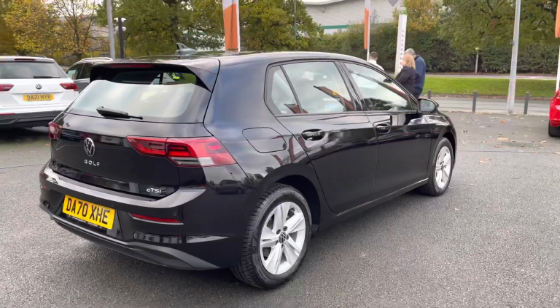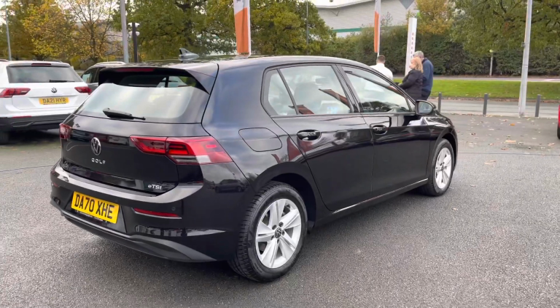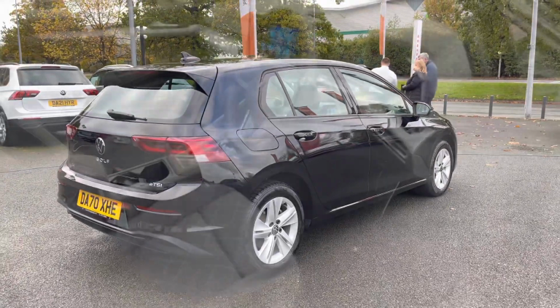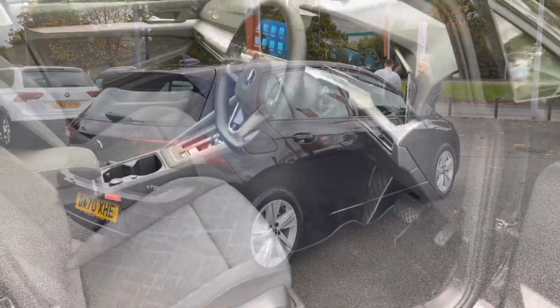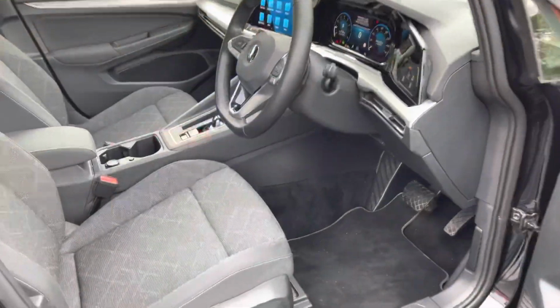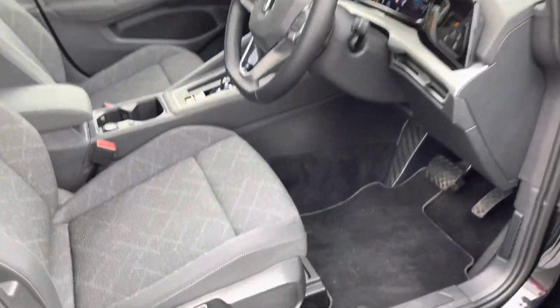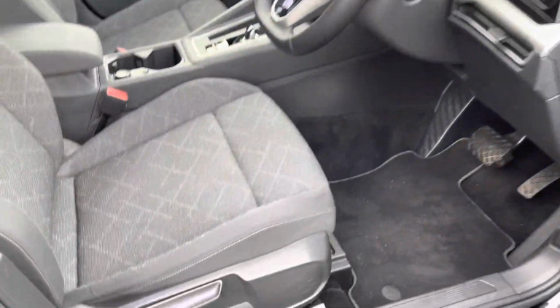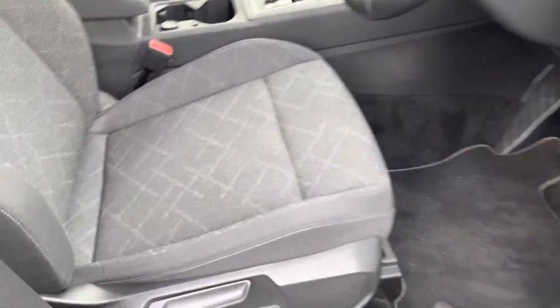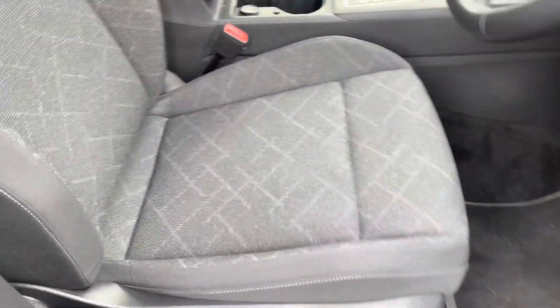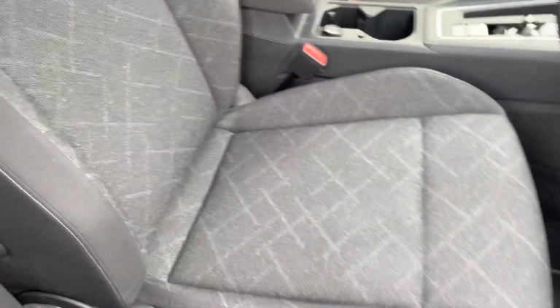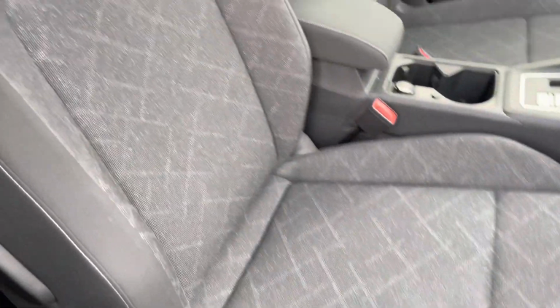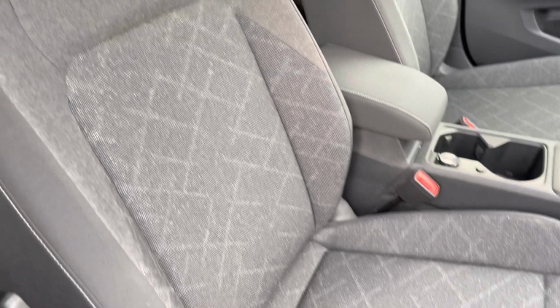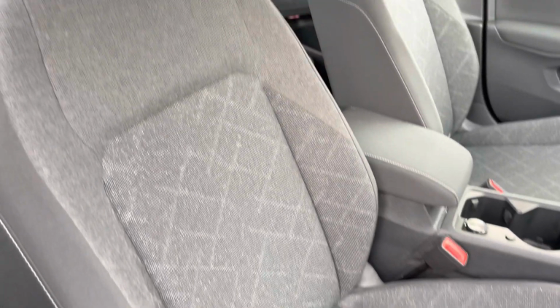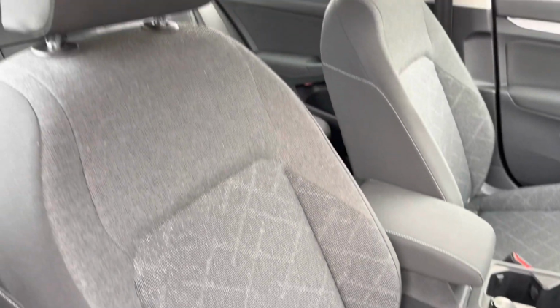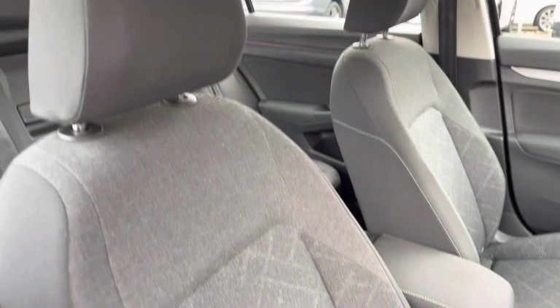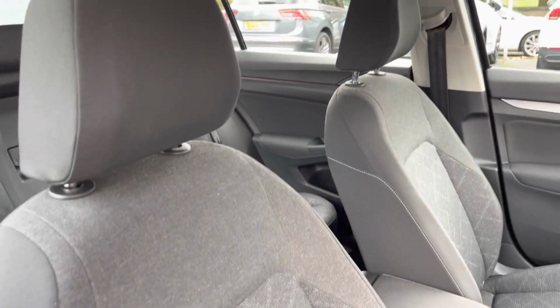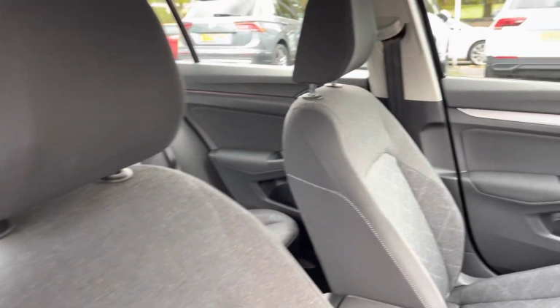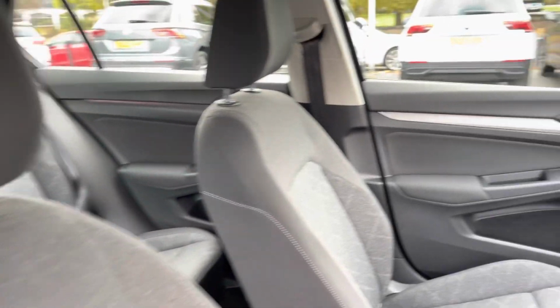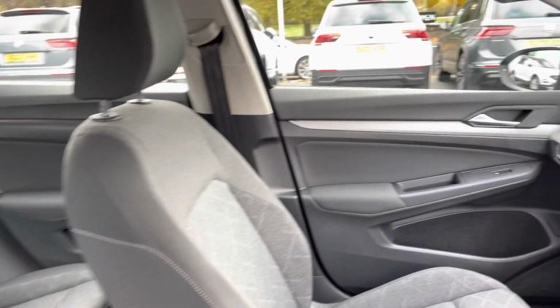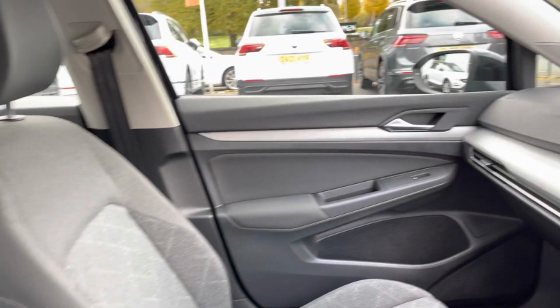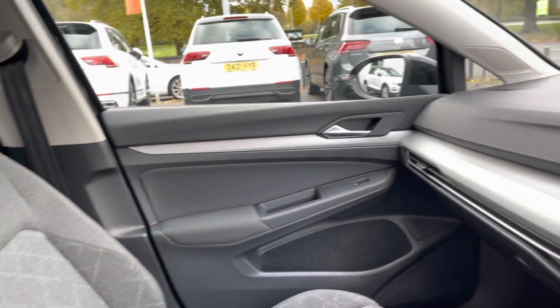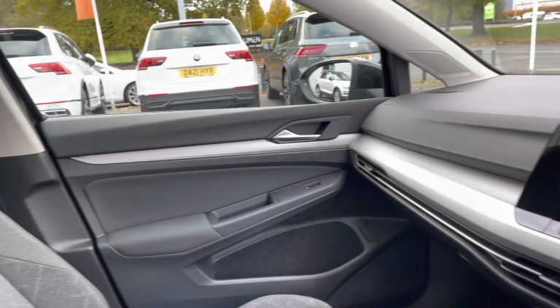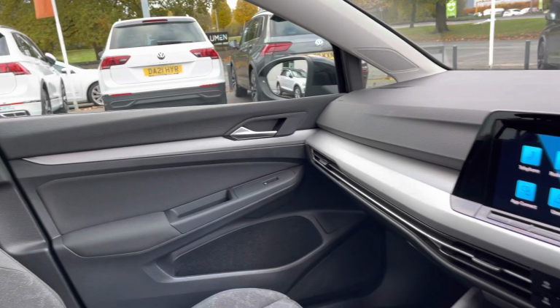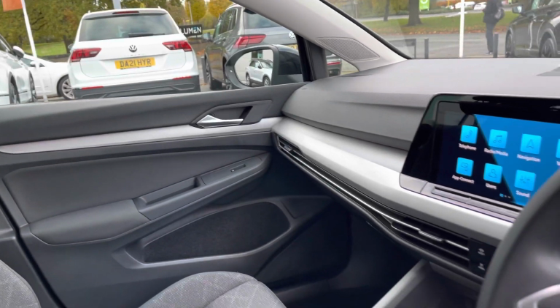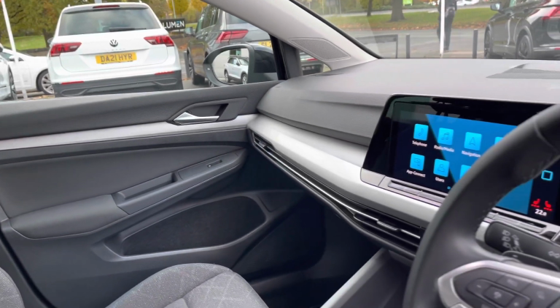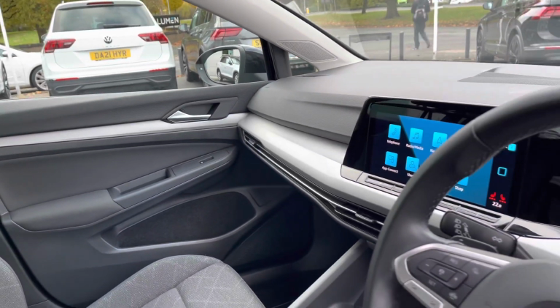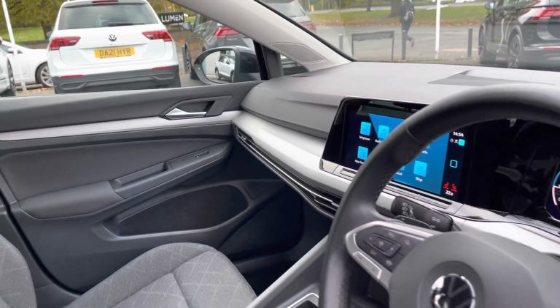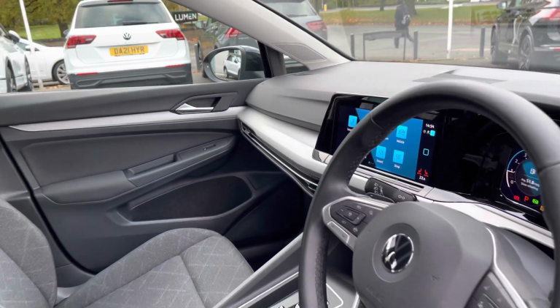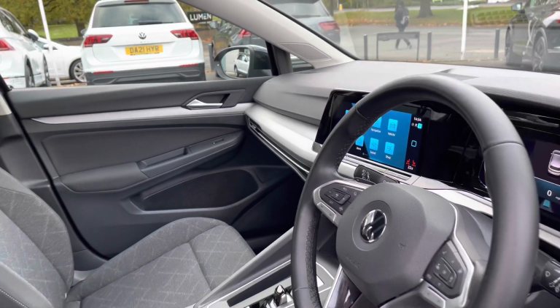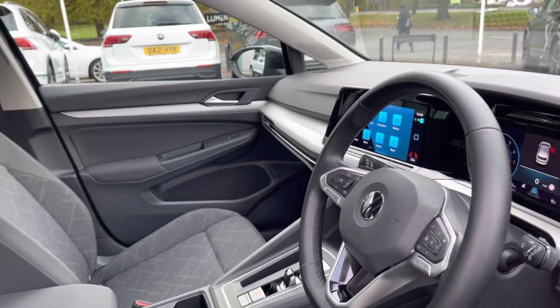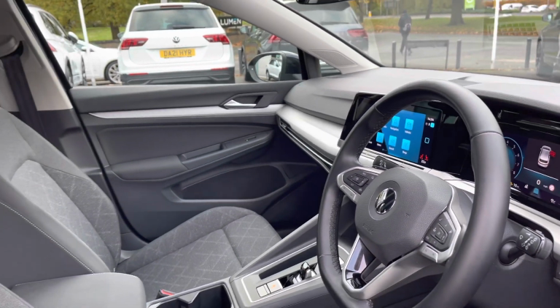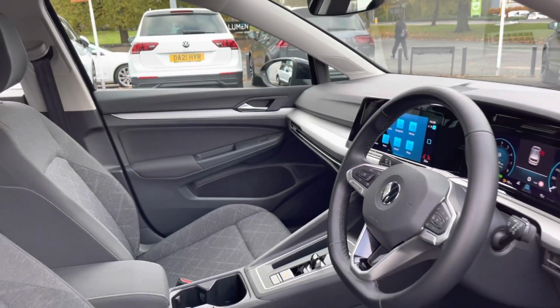Just jumping into the front now. You've got a height adjustable seat and lumbar support to keep you nice and comfortable while on the move. There's an adjustable armrest, as well as lovely decorative trim — the silver dash trim — and the multifunction steering wheel.